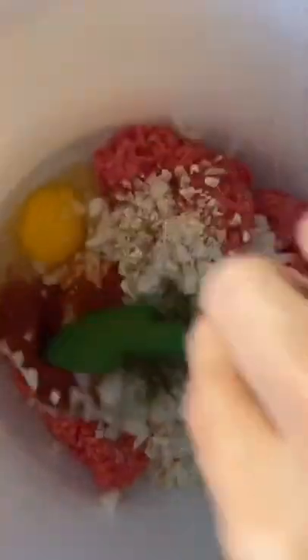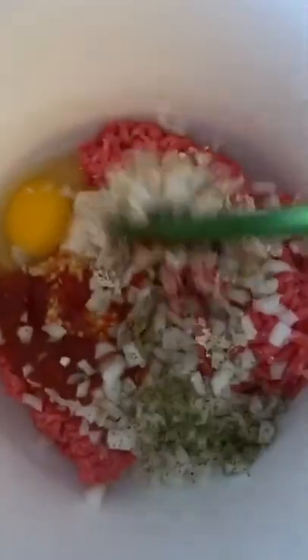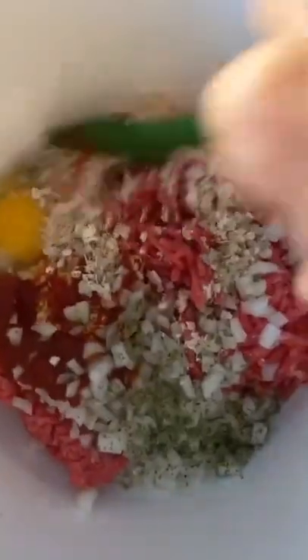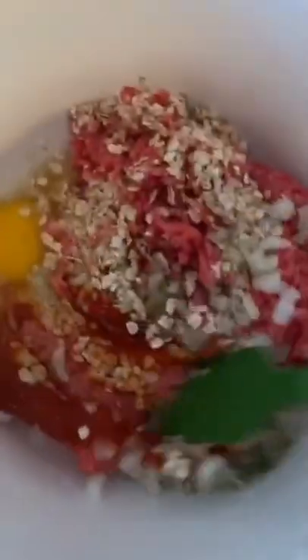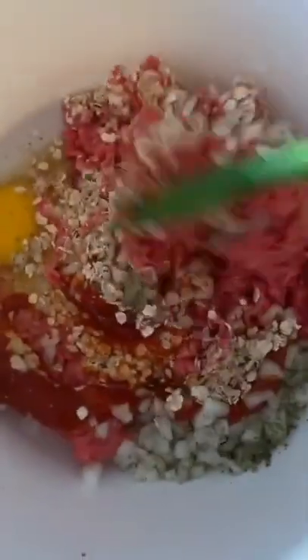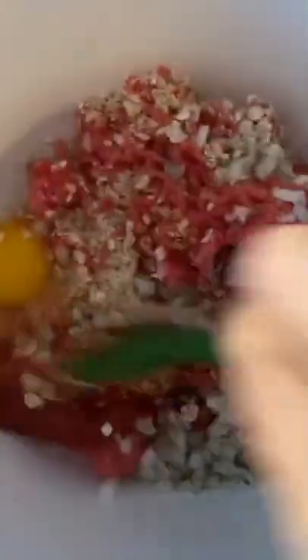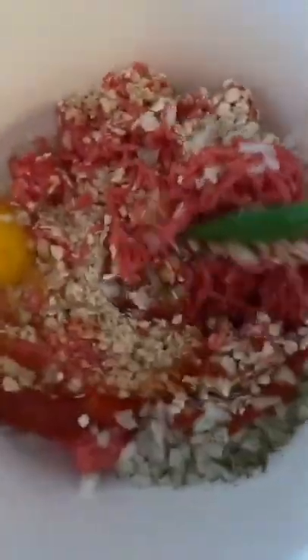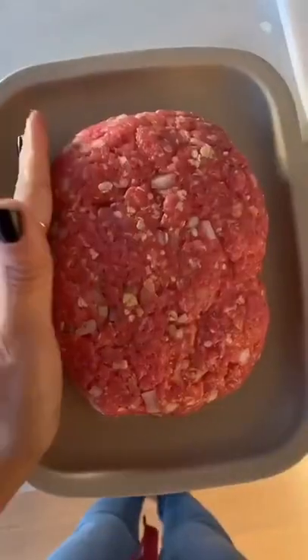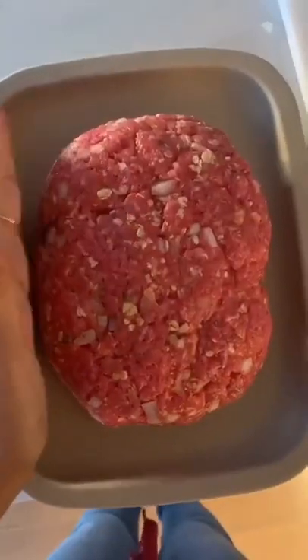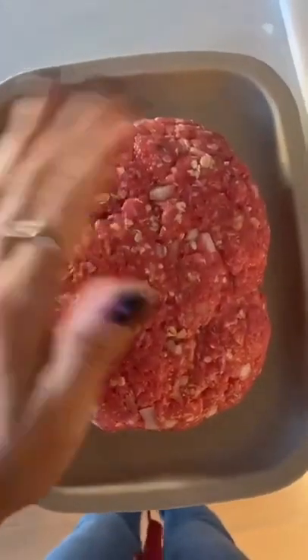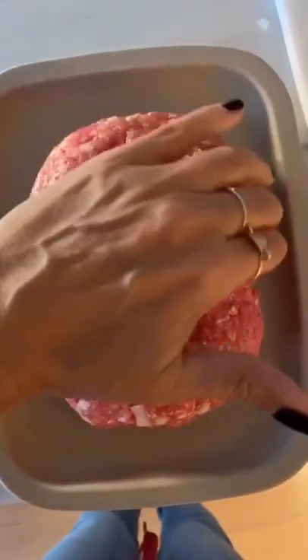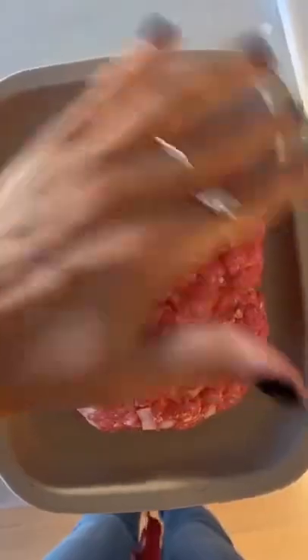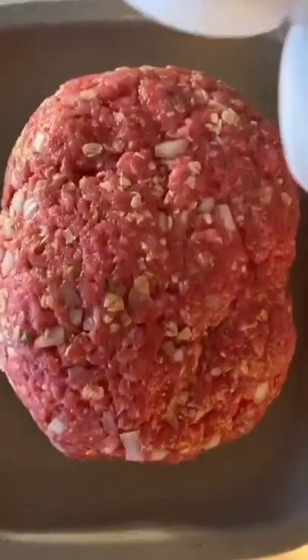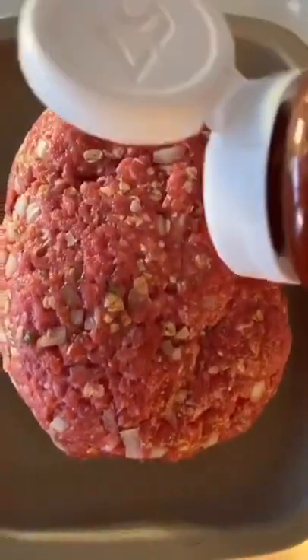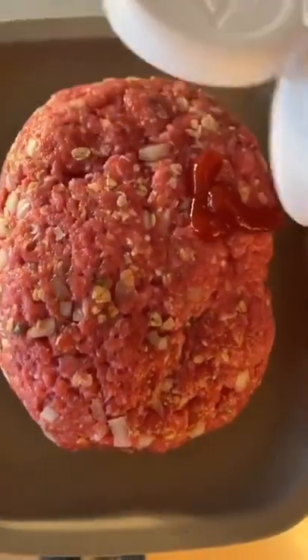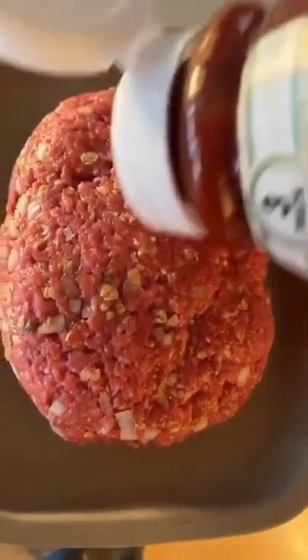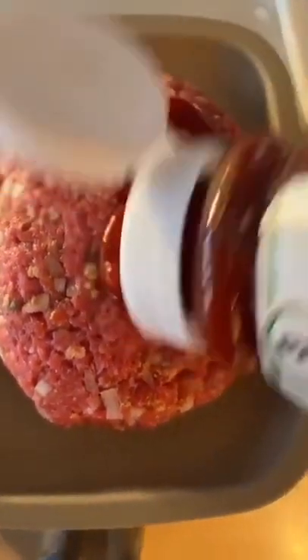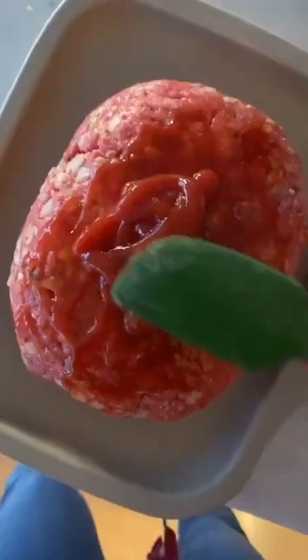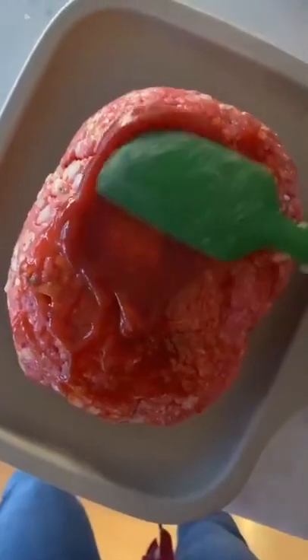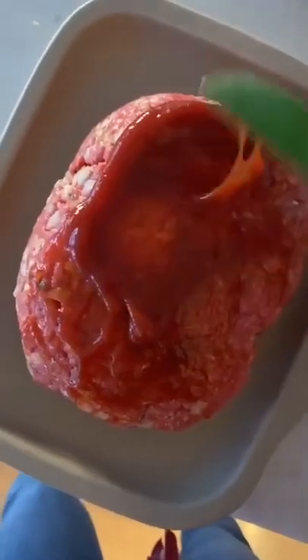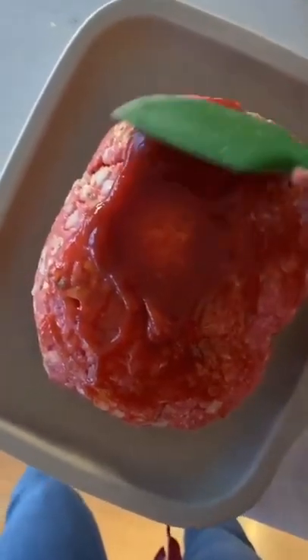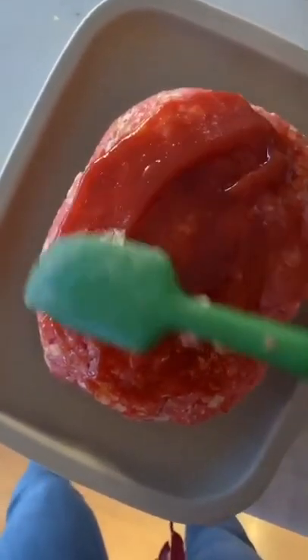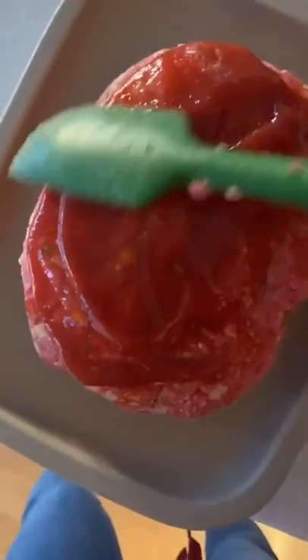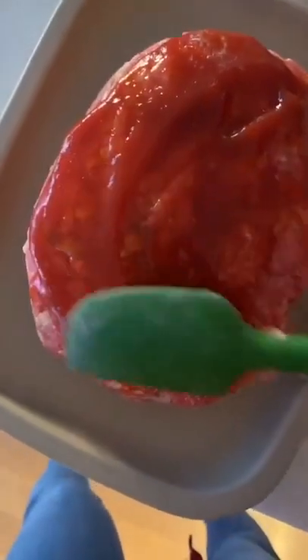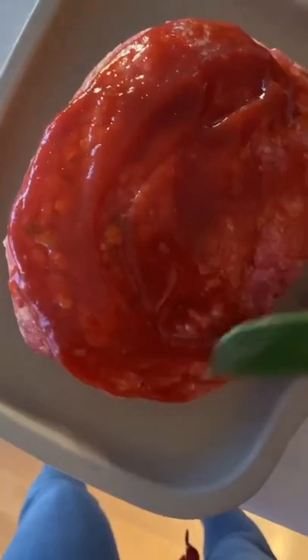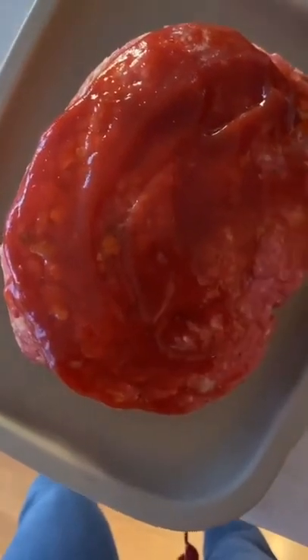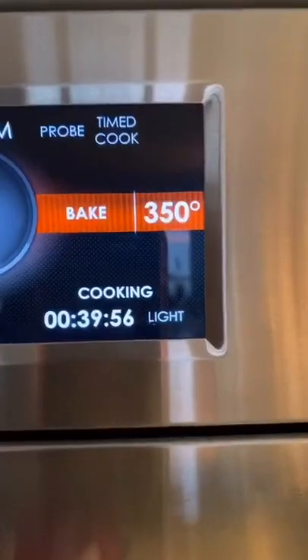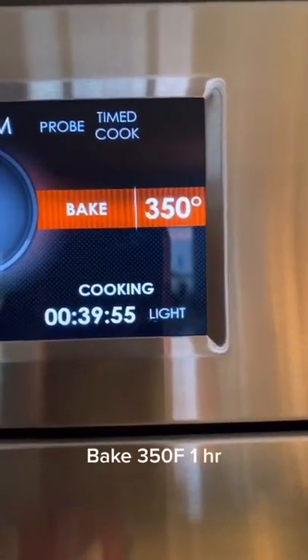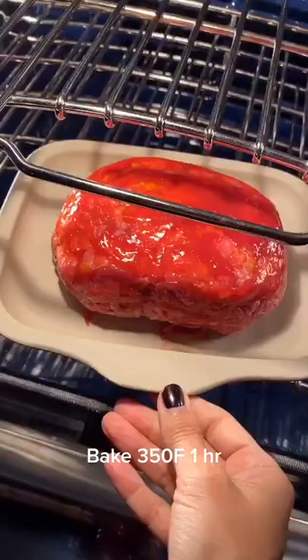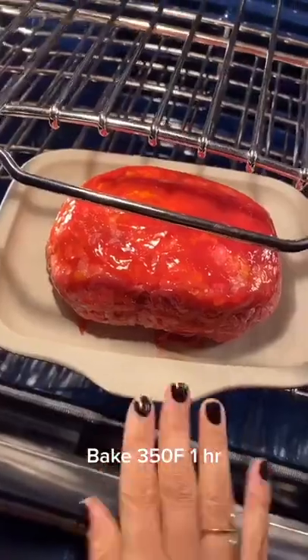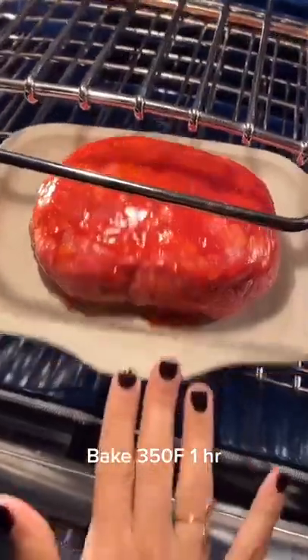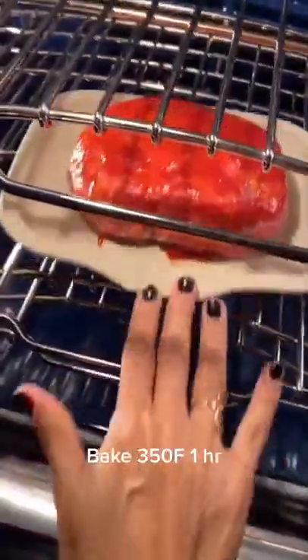Mix that all together and then form it into a loaf. Add a little bit more ketchup on top, then spread it all over the top evenly, and then bake it in the oven at 350 degrees for about one hour.